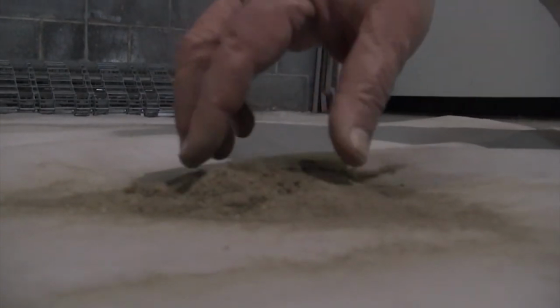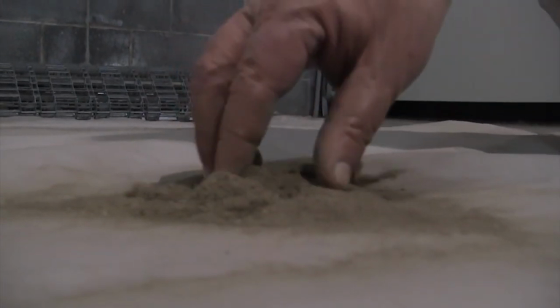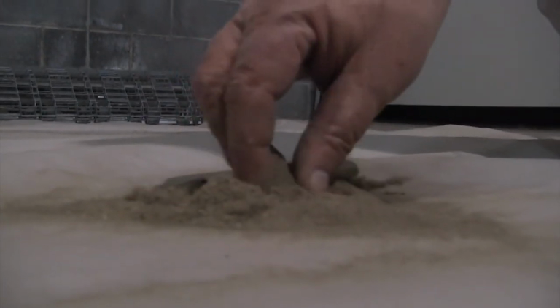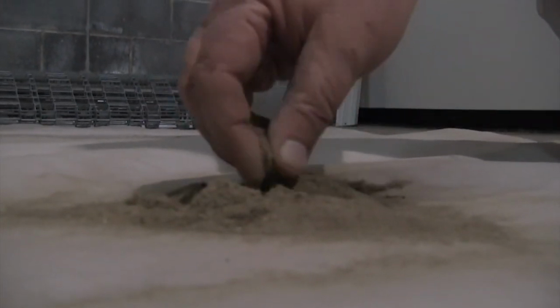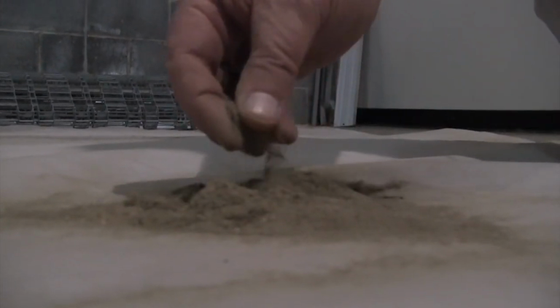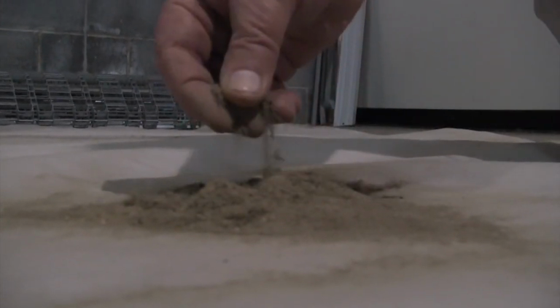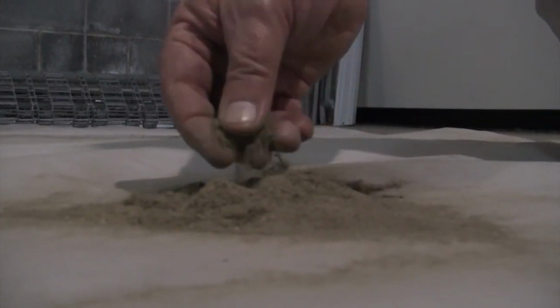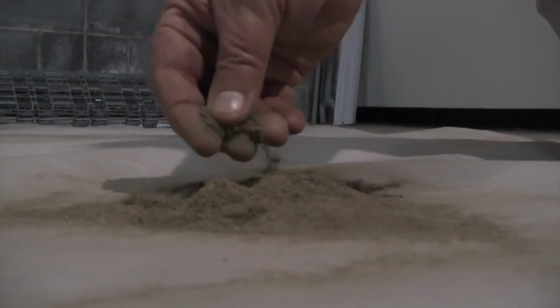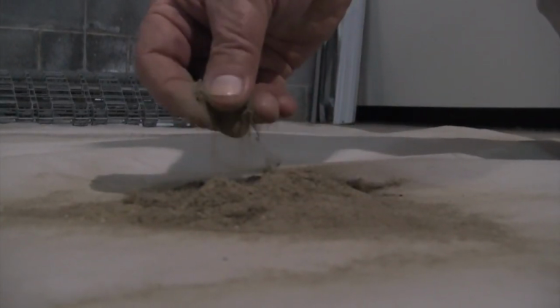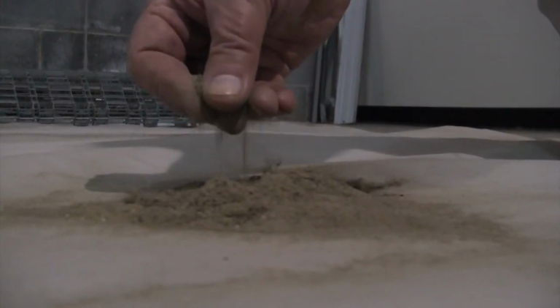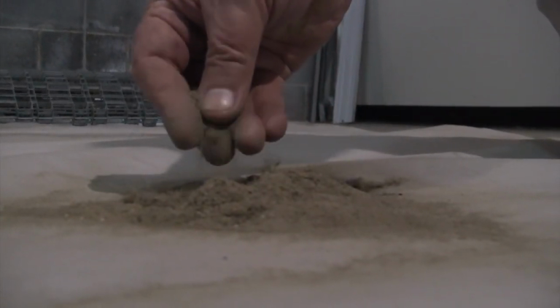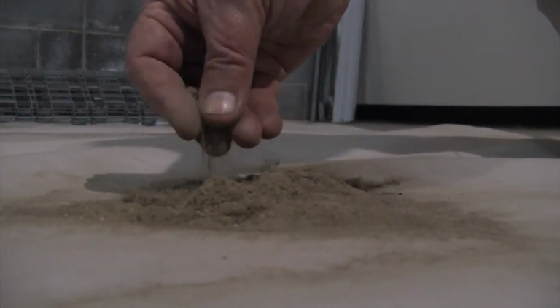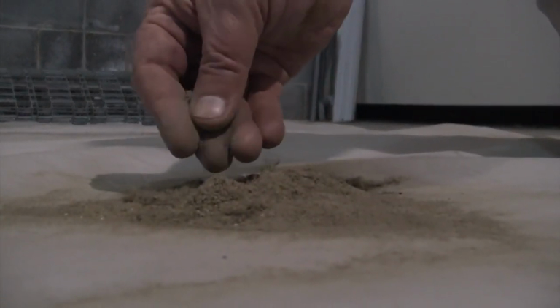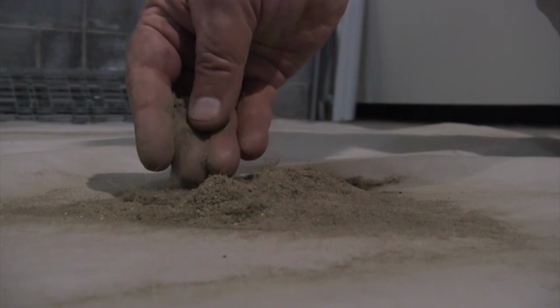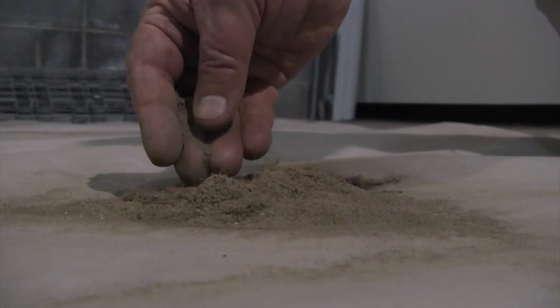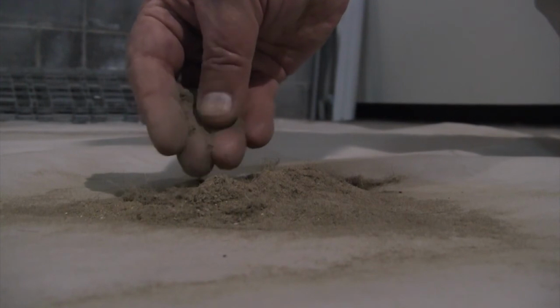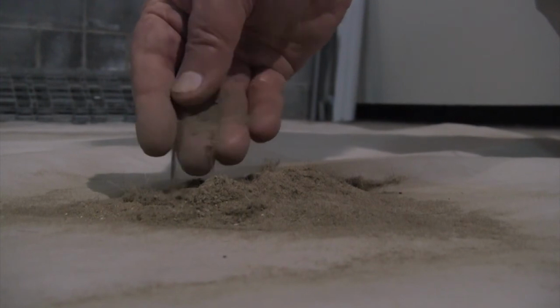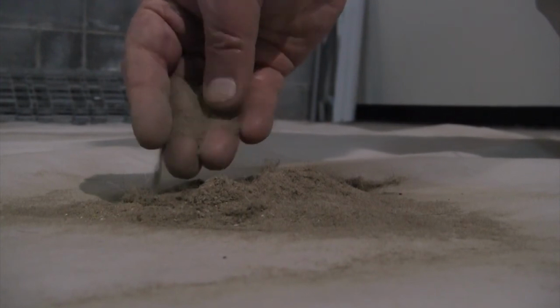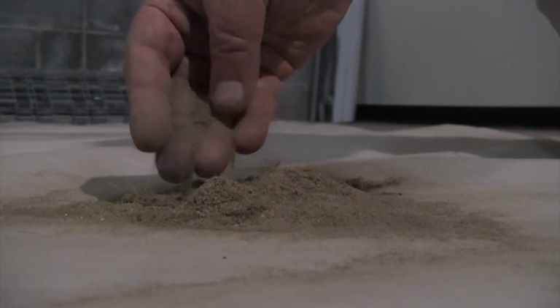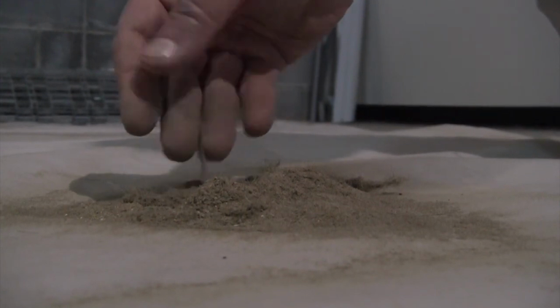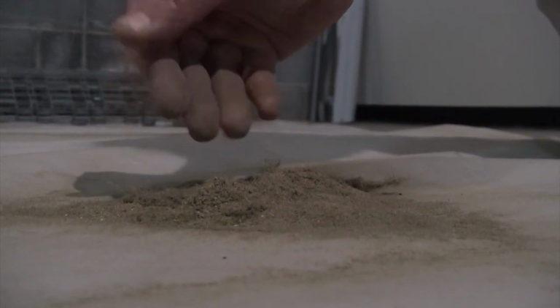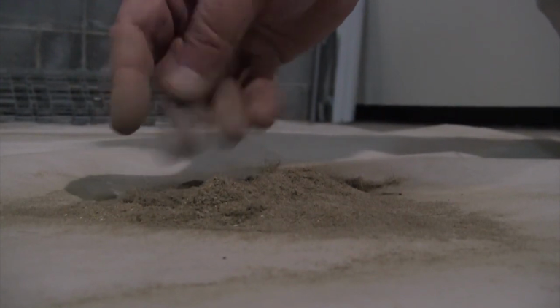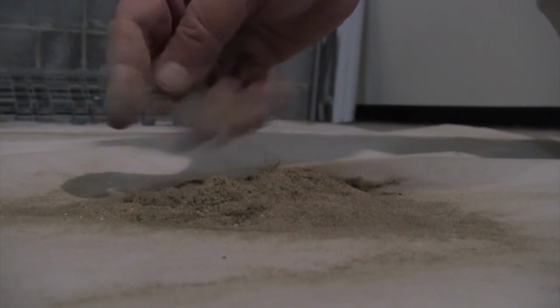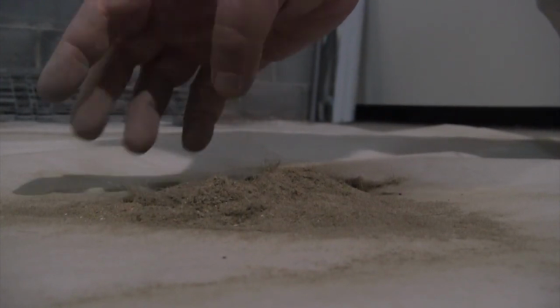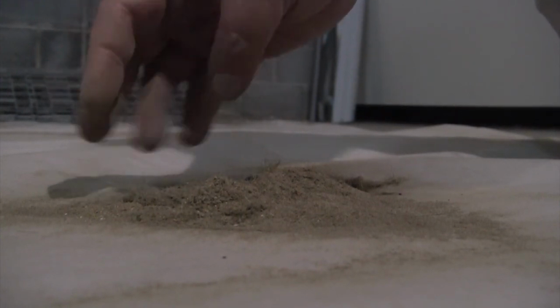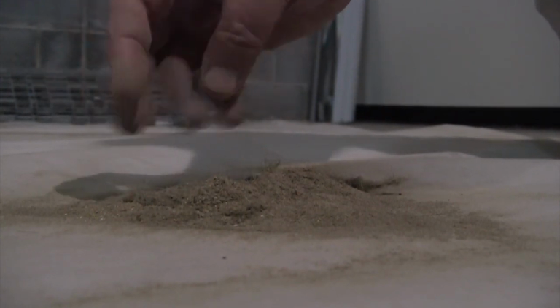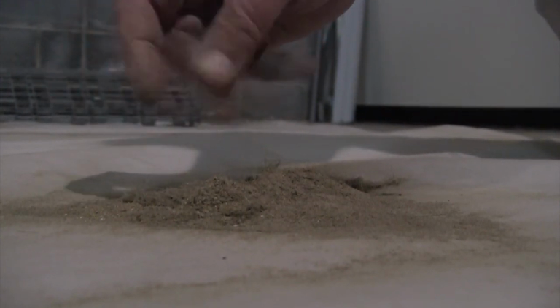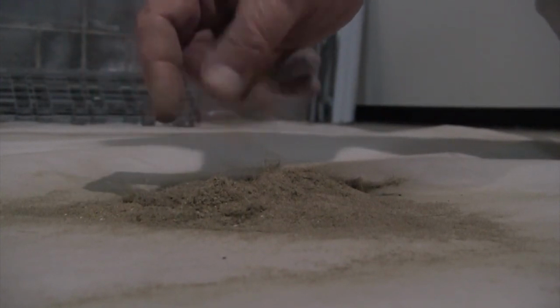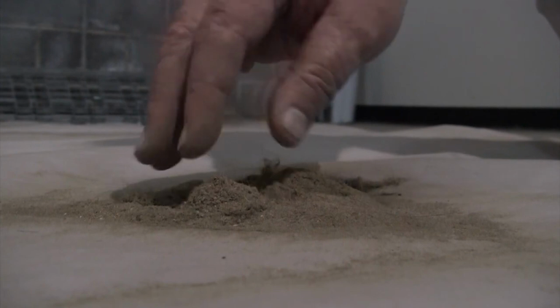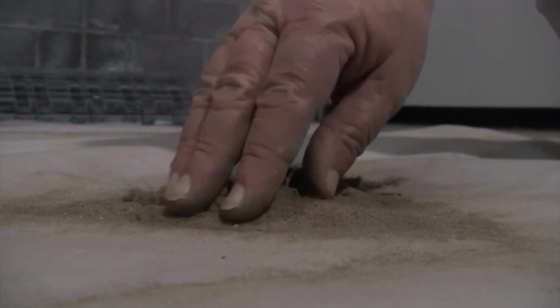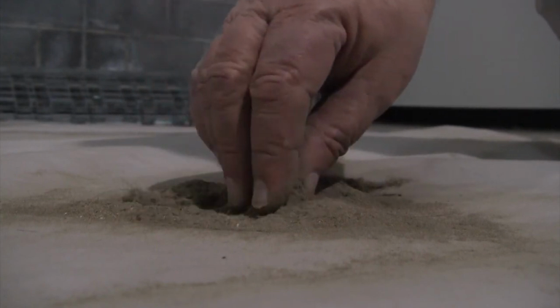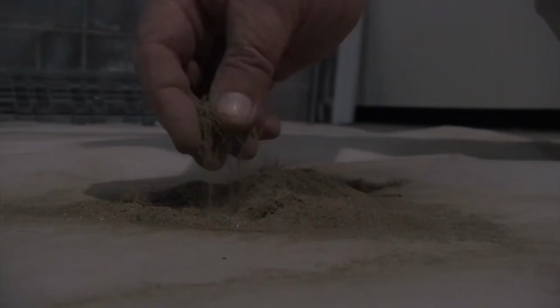Notice that the dirt is gritty and abrasive. This can cut through wool fibers, wearing it away and leading to pile loss. It is important that this deep soil be removed.